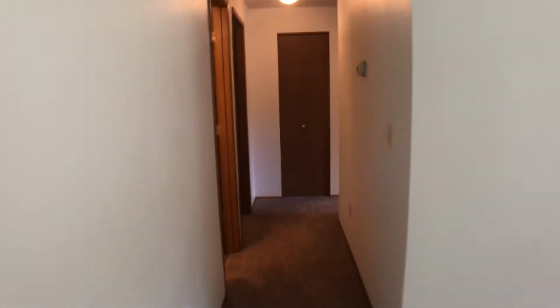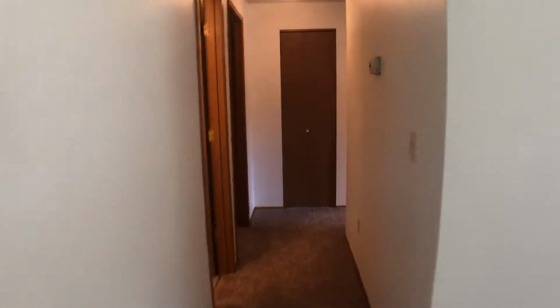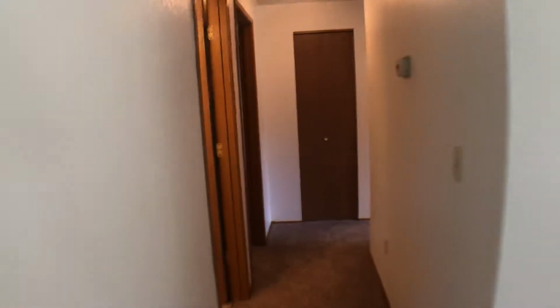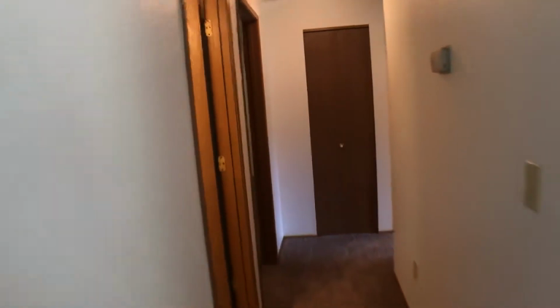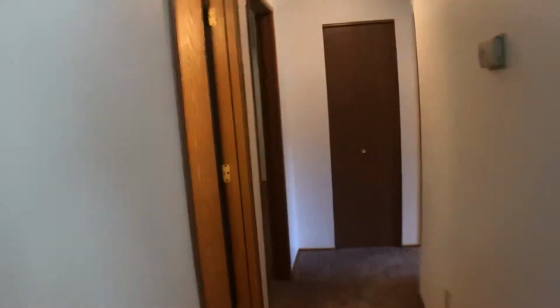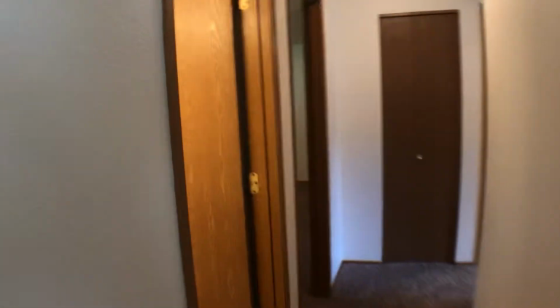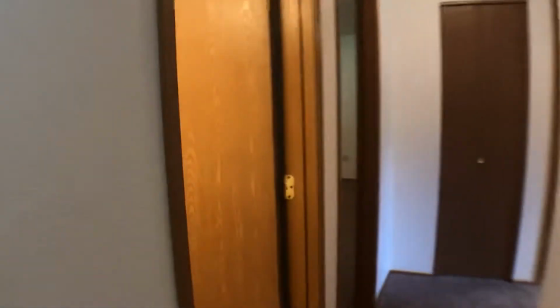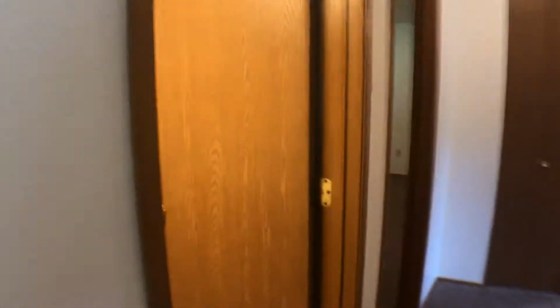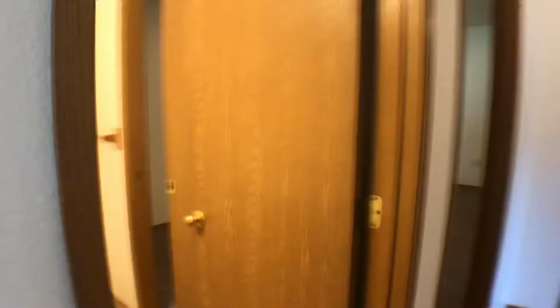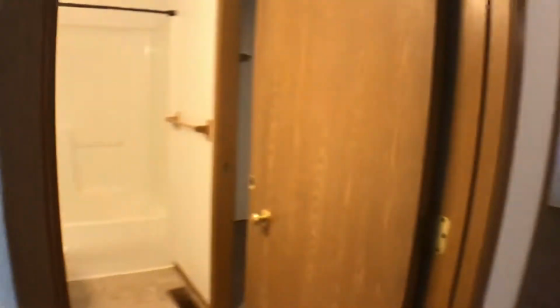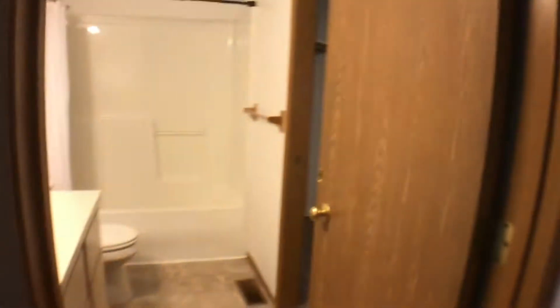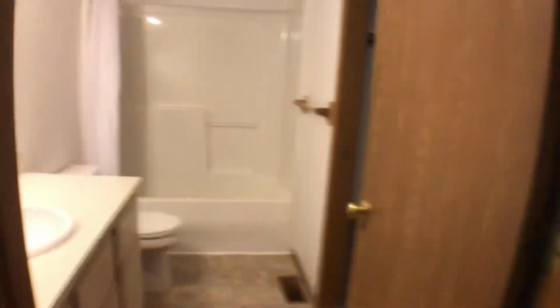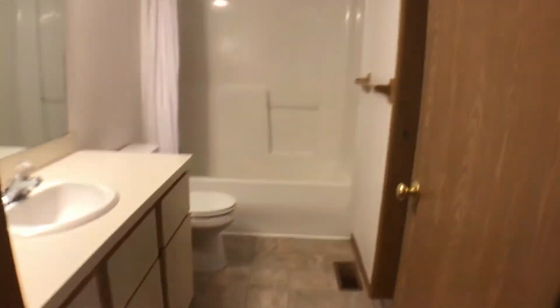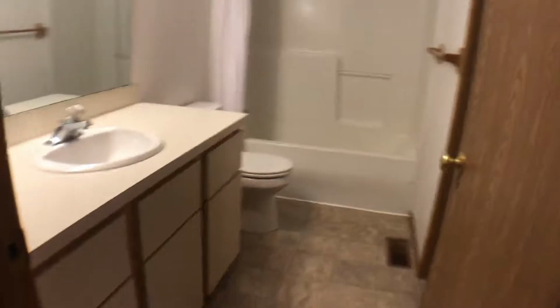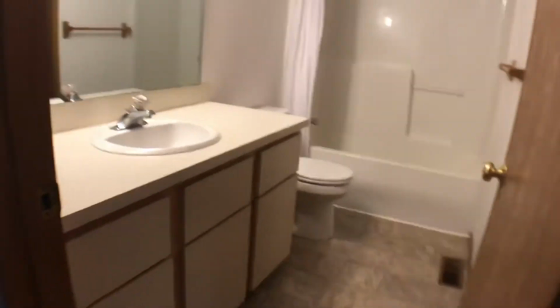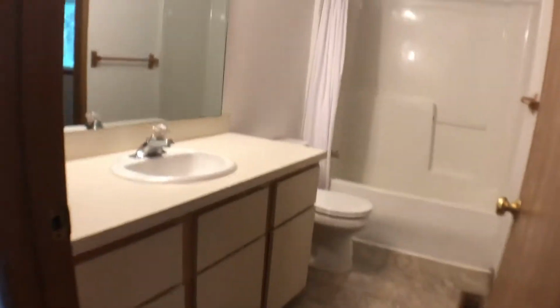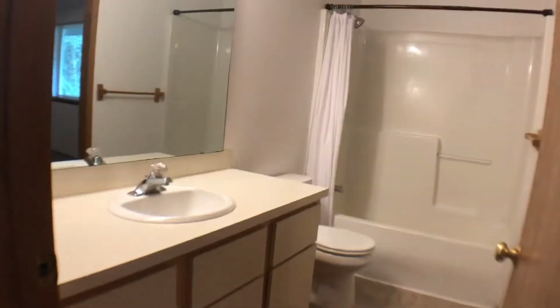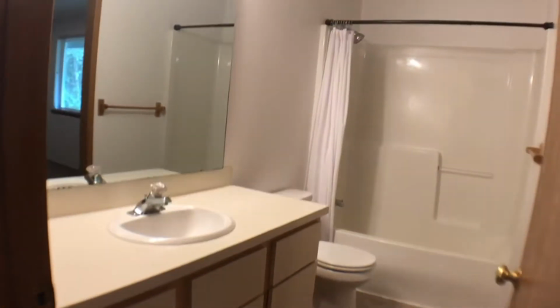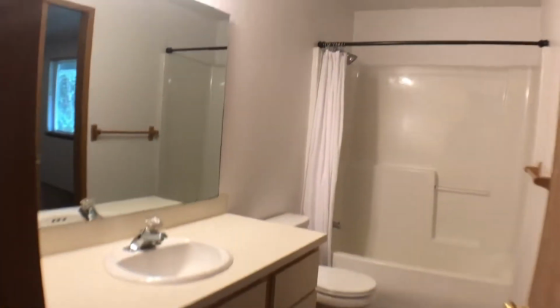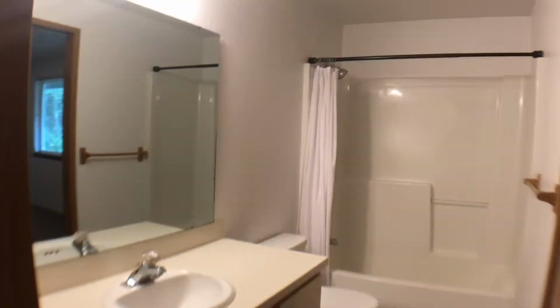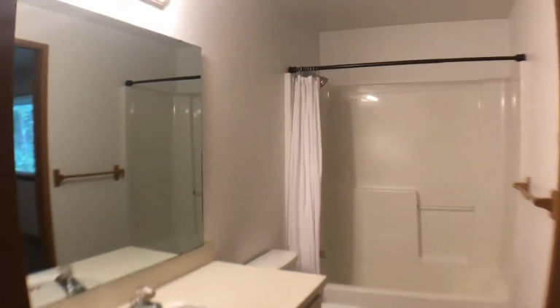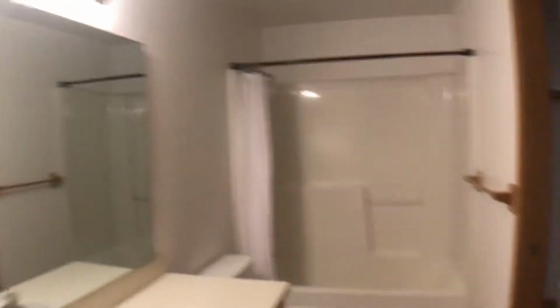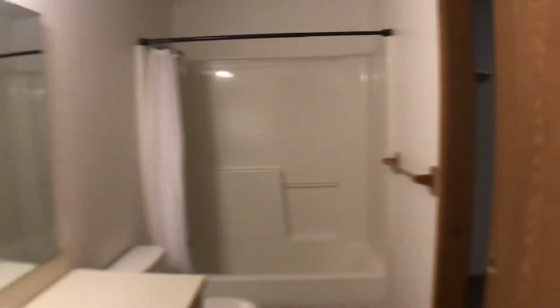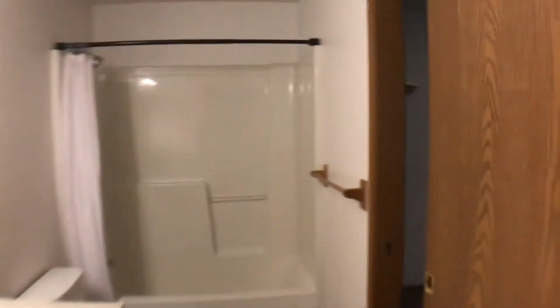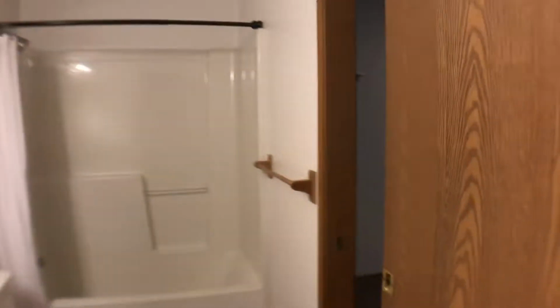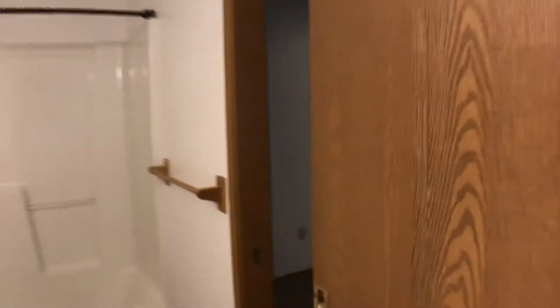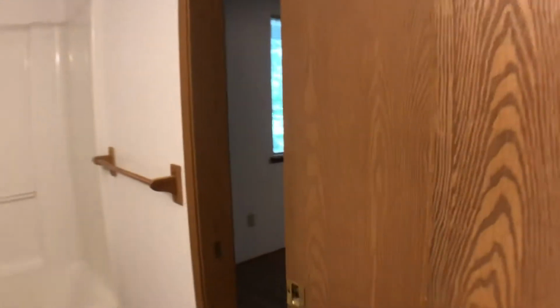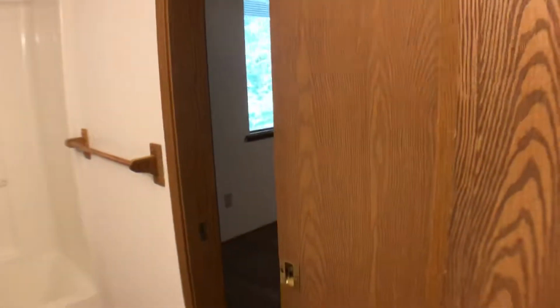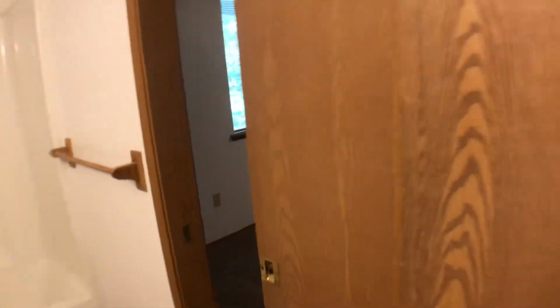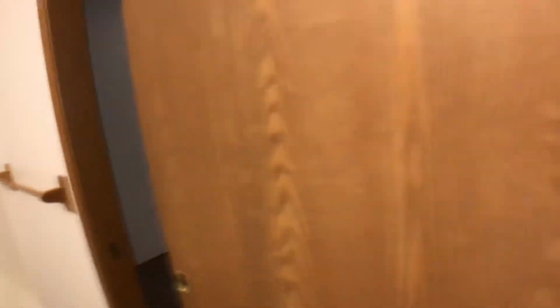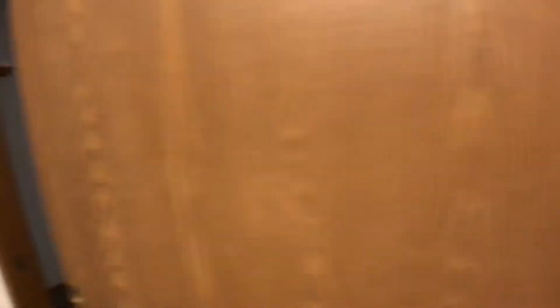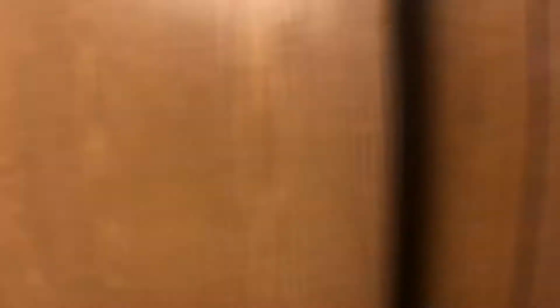As we go down the hallway, we'll see the bathroom here on the left. This is the main bathroom. There's a tub shower combo in here and it does have access to the master bedroom.